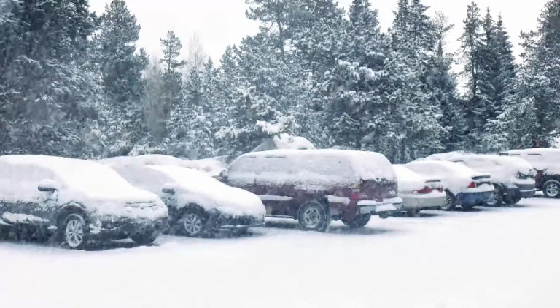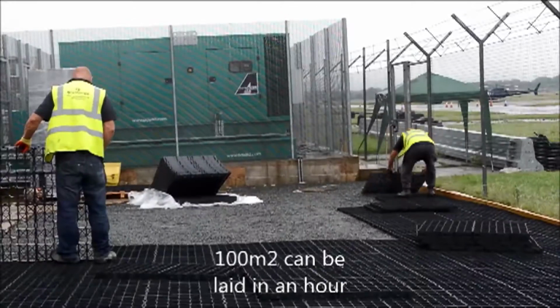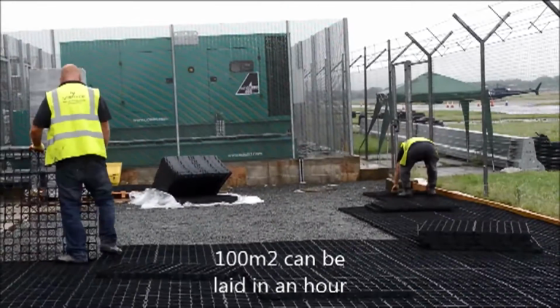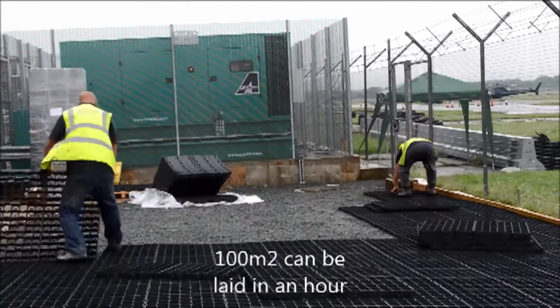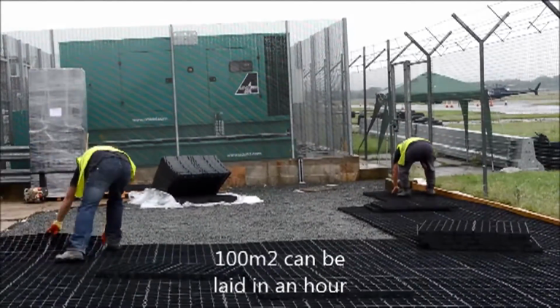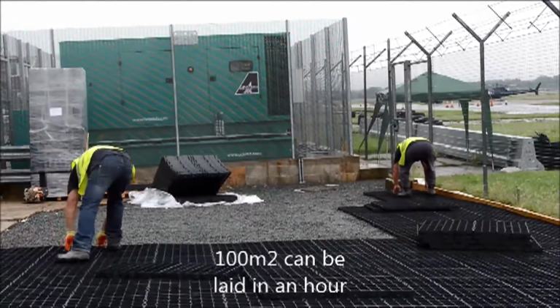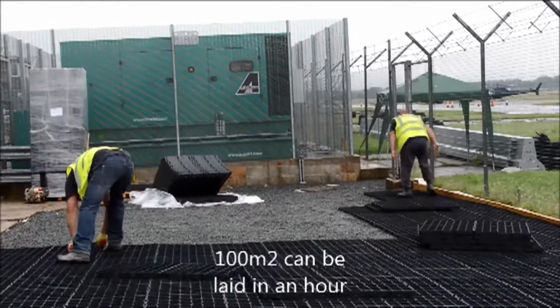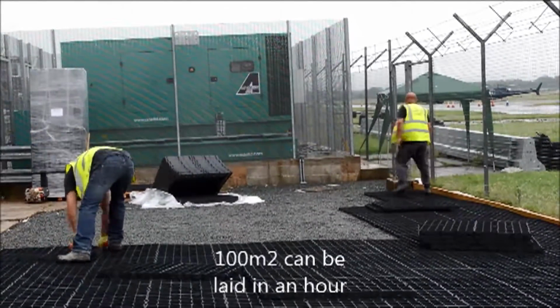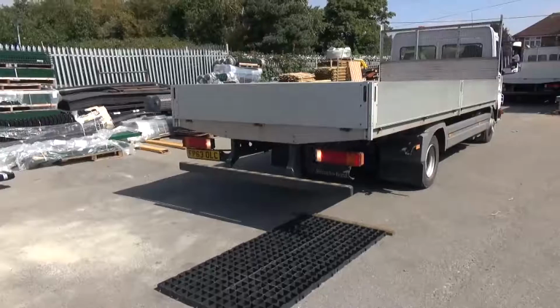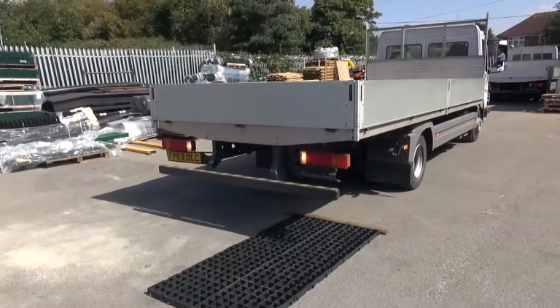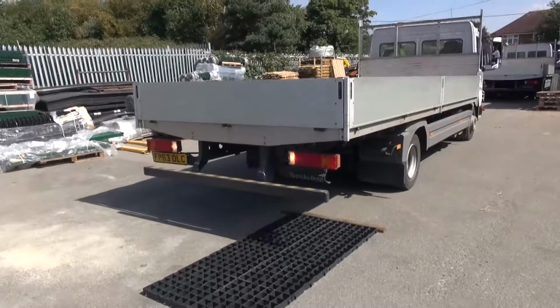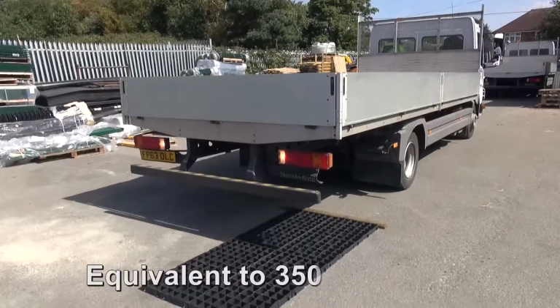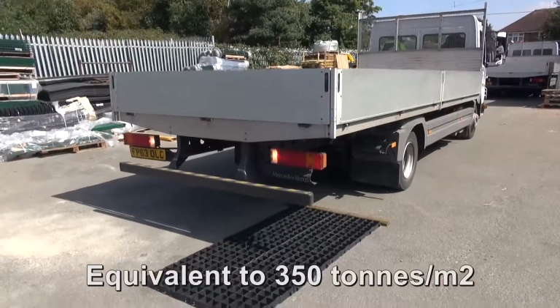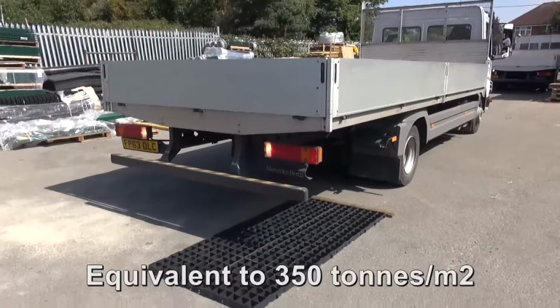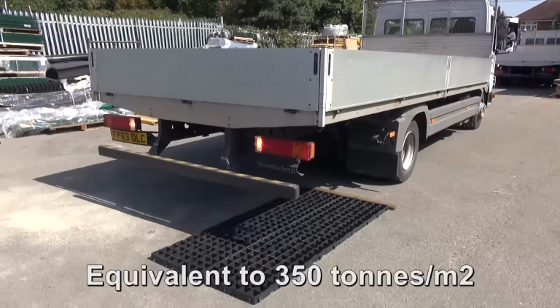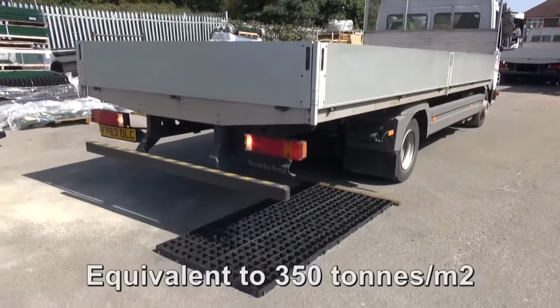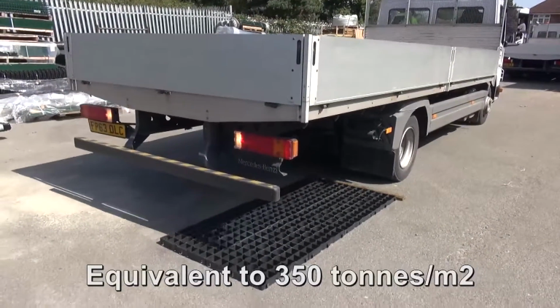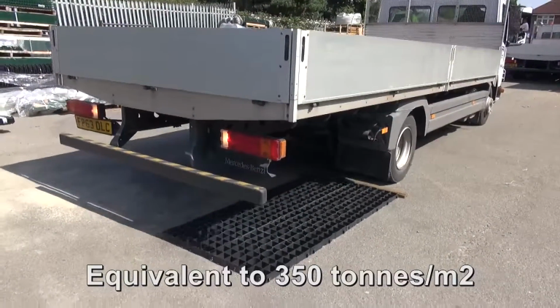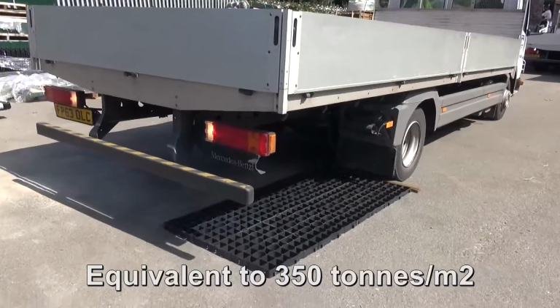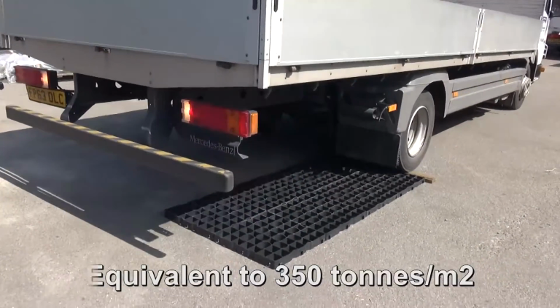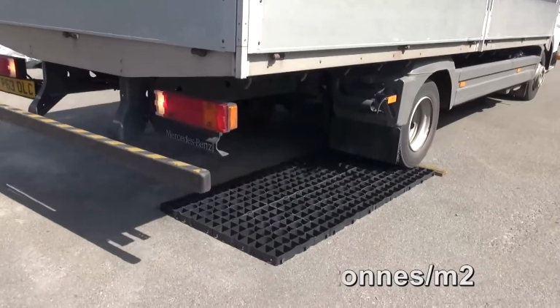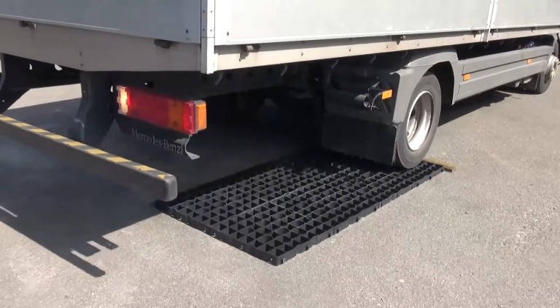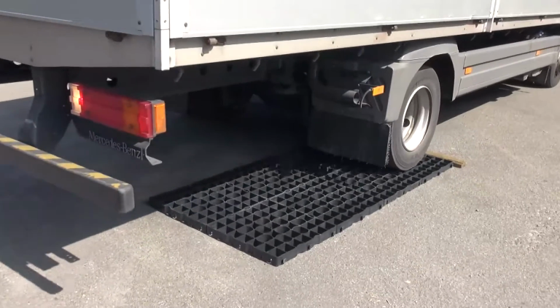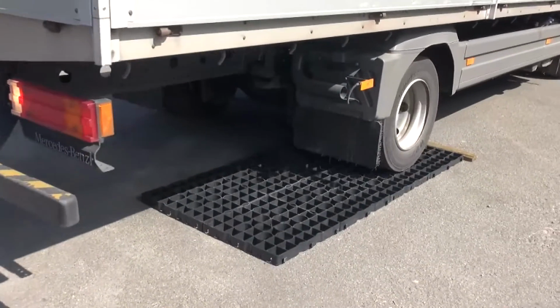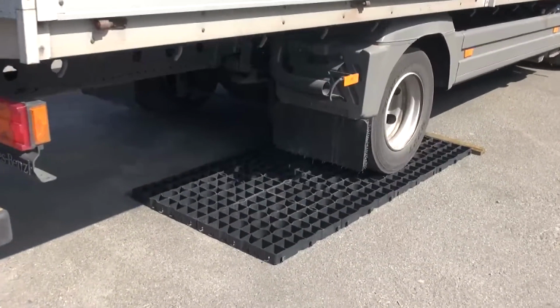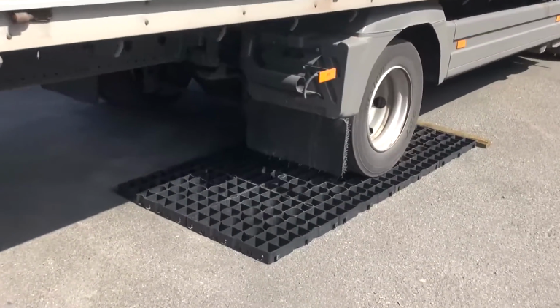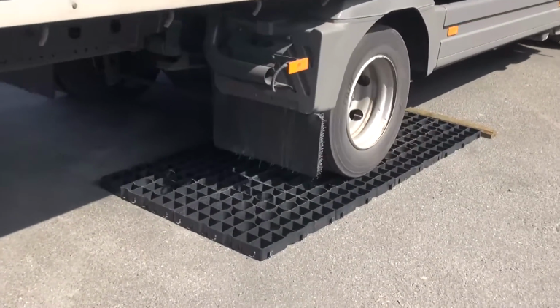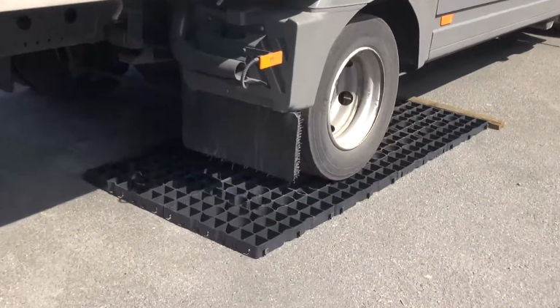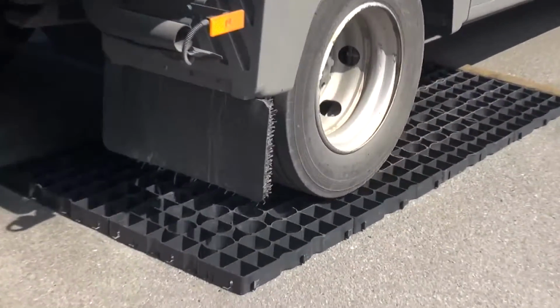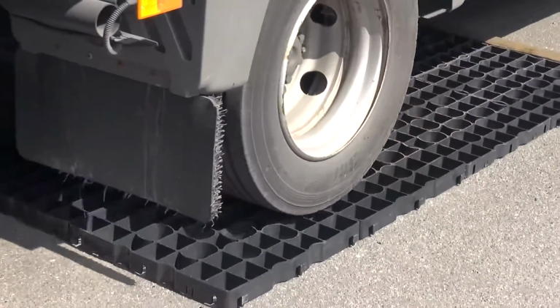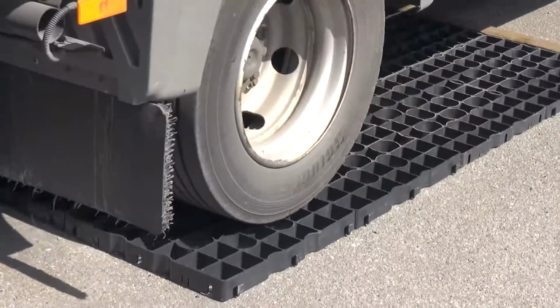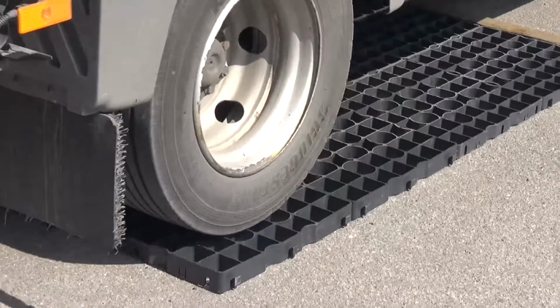Two men can approximately lay 100 square metres in an hour. The paver has a loading capacity of 300 tonnes per metre squared, which is the equivalent of 20 tonne axle loading, also tested on empty pavers.